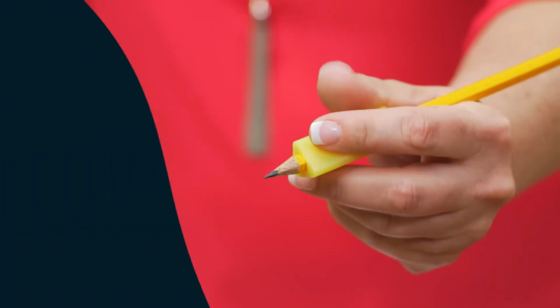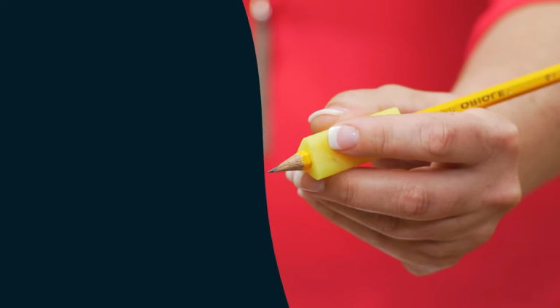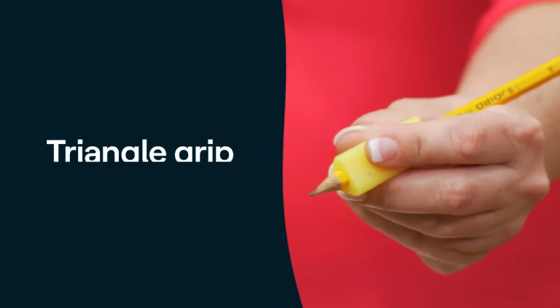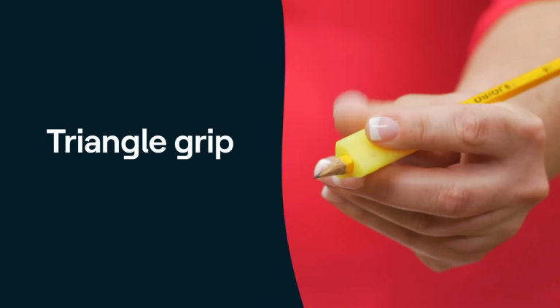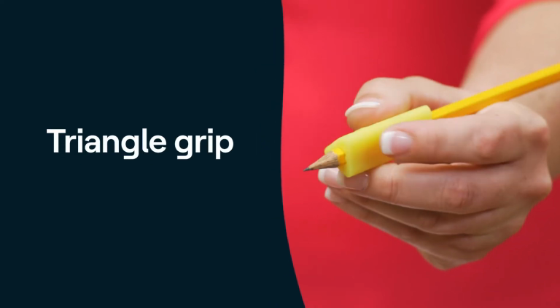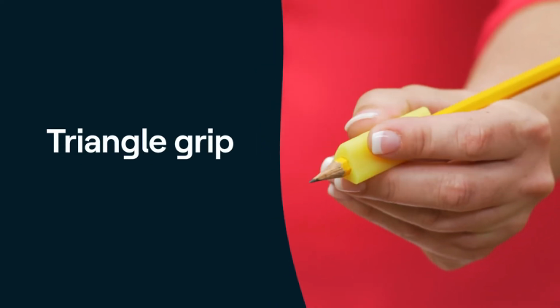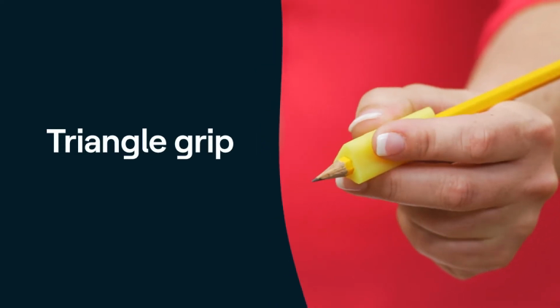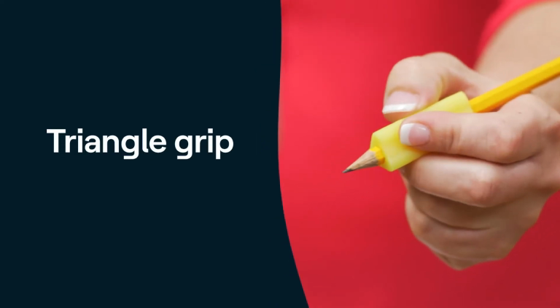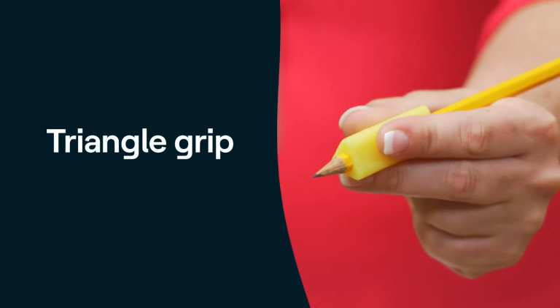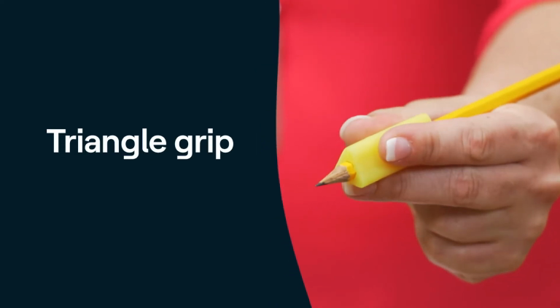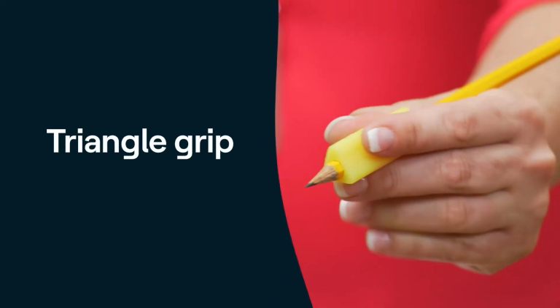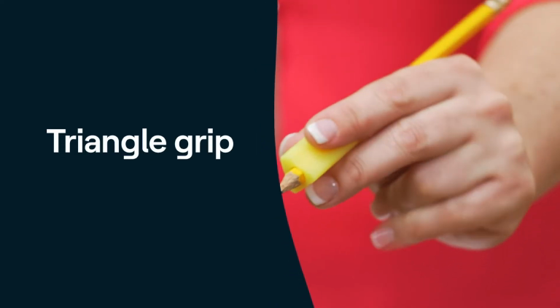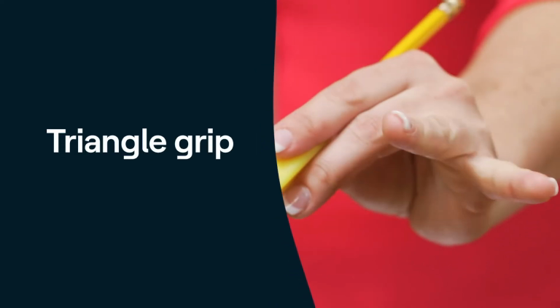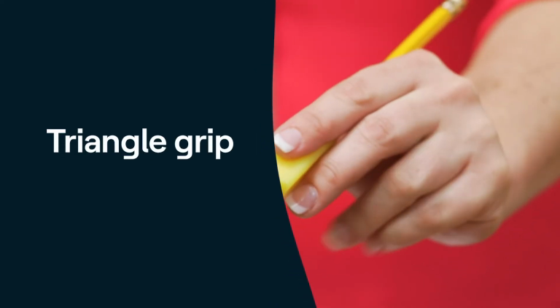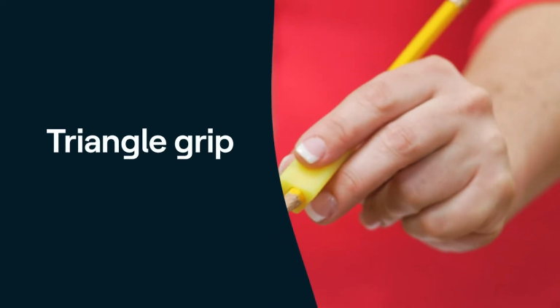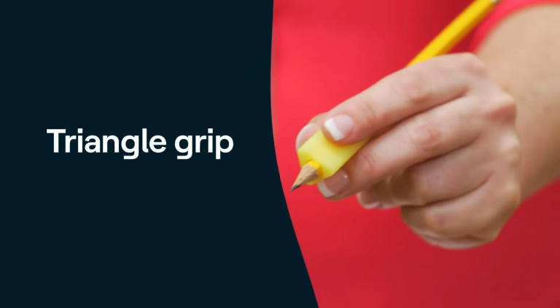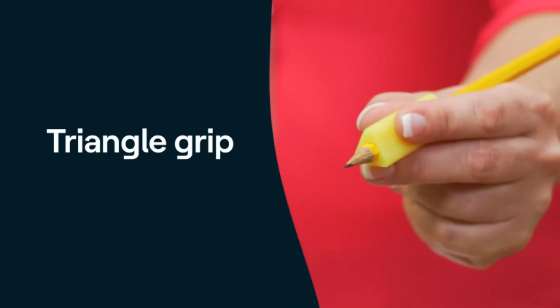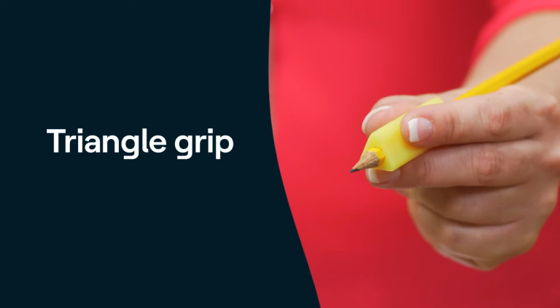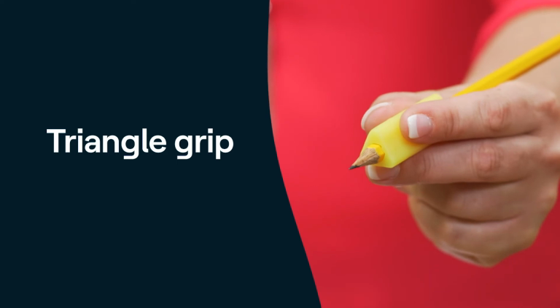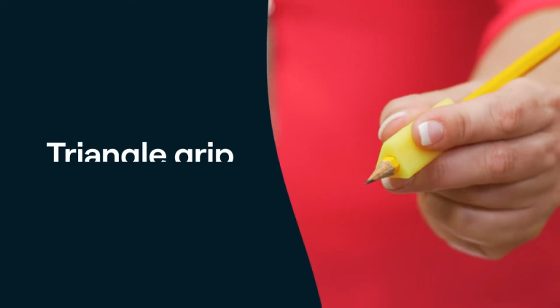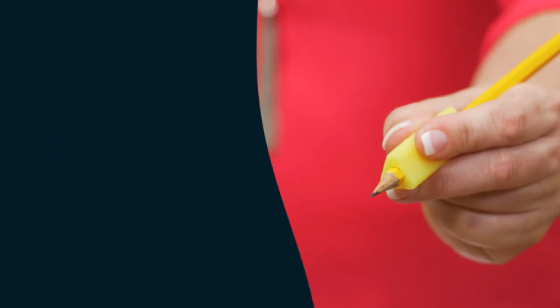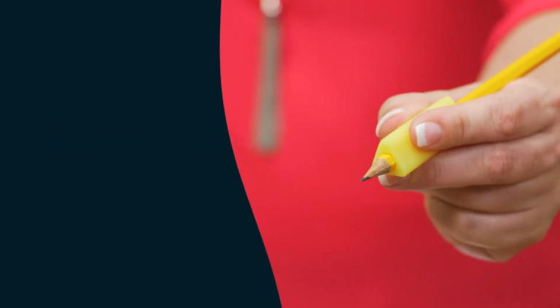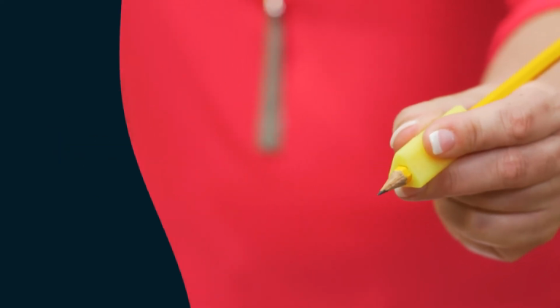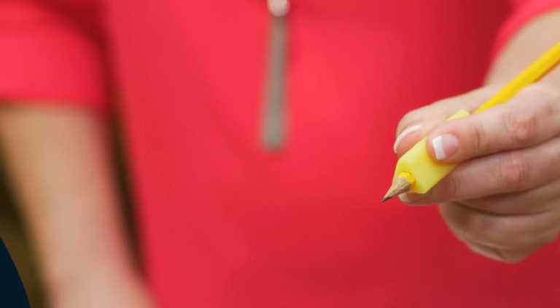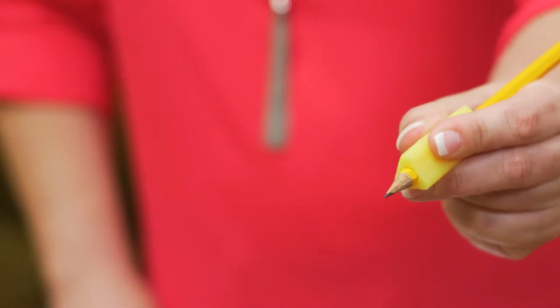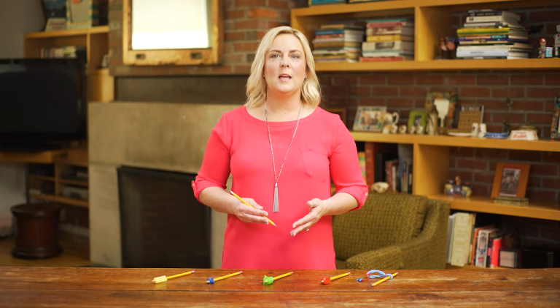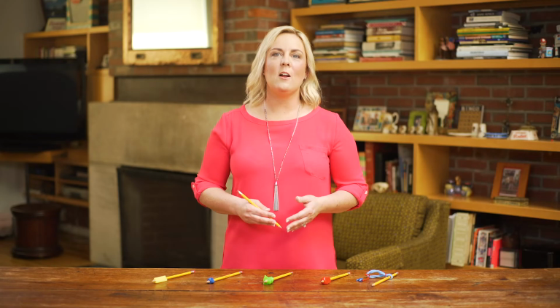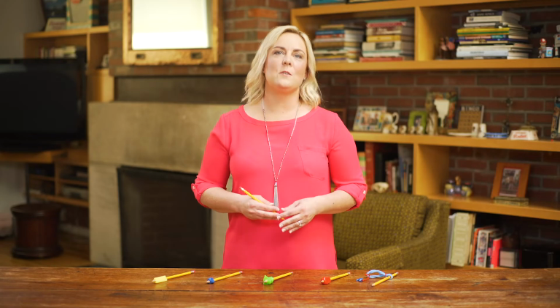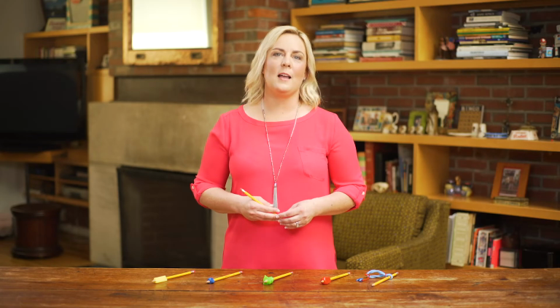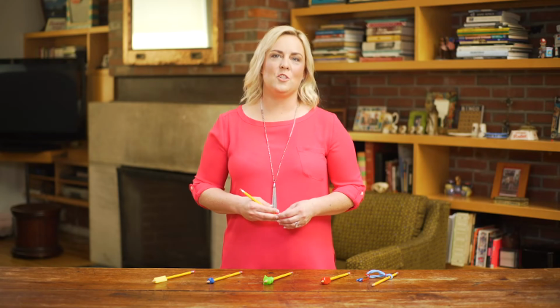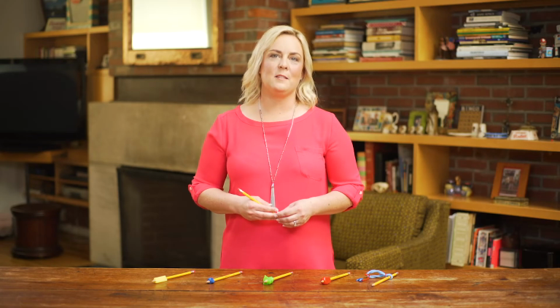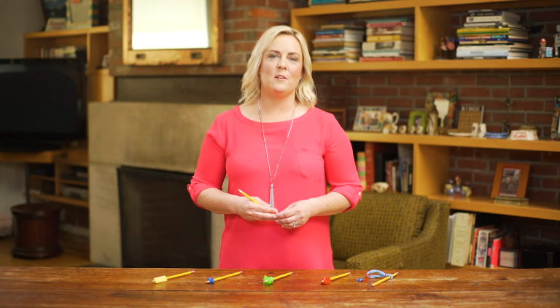First, the triangle grip is for any child who is having trouble holding a pencil. It bulks up the shaft of the pencil, making it thicker and easier to hold. It also guides the child's fingers.